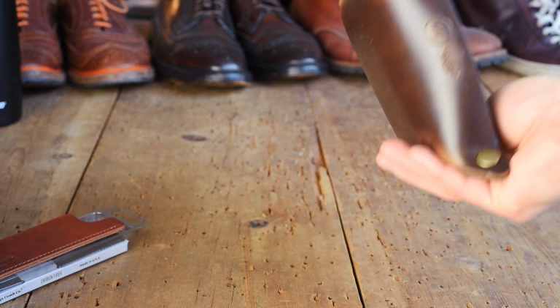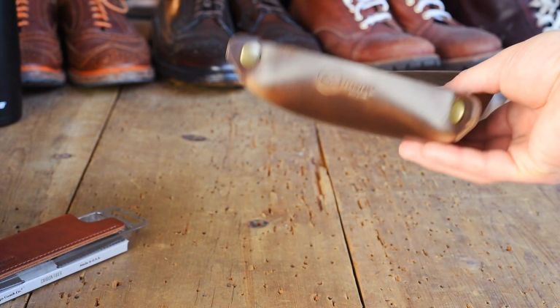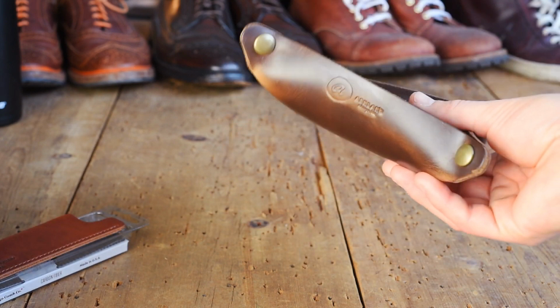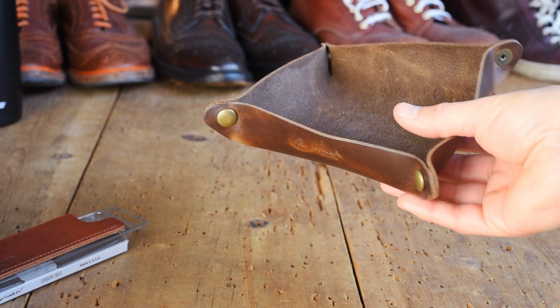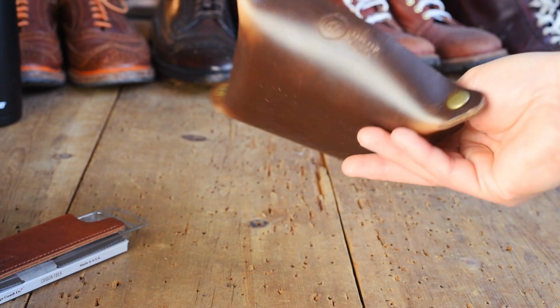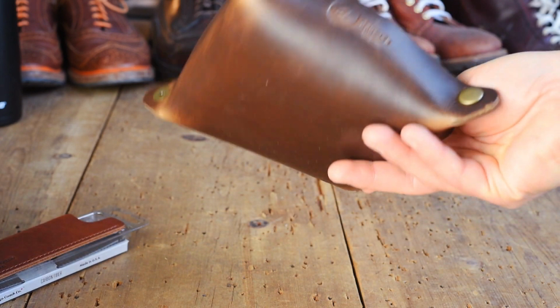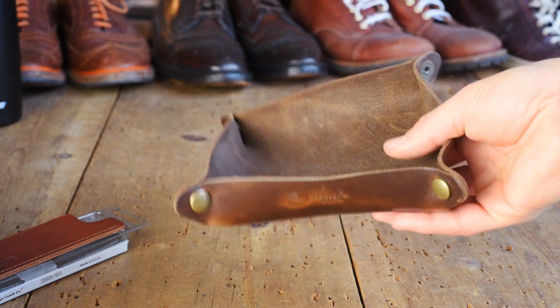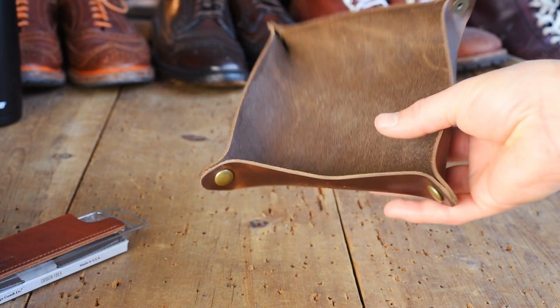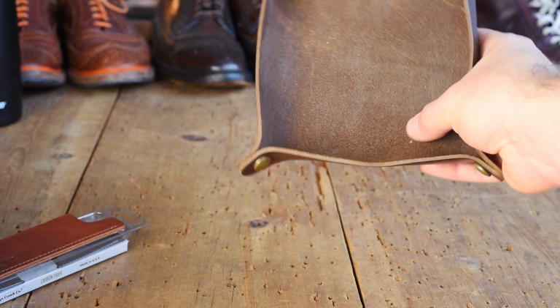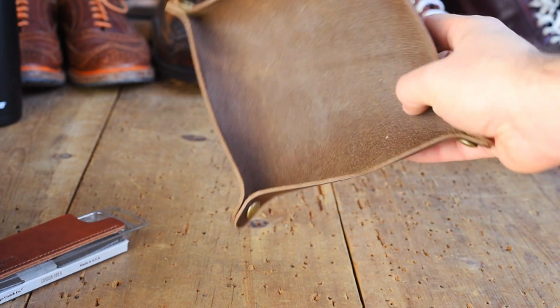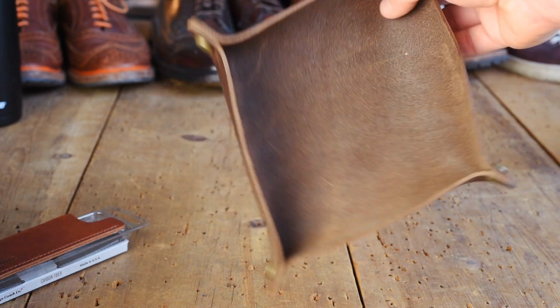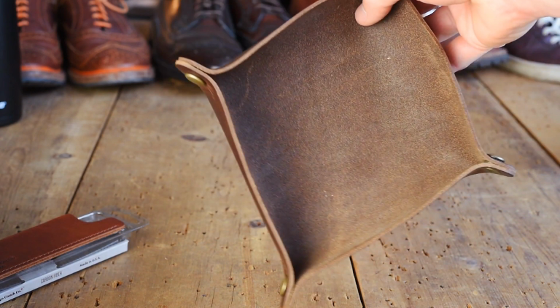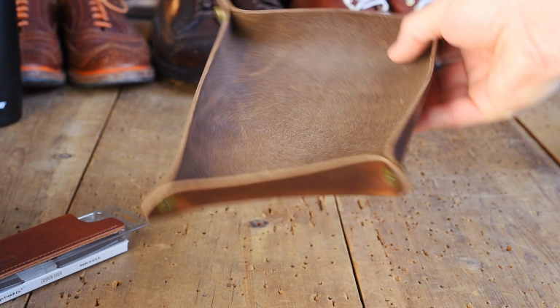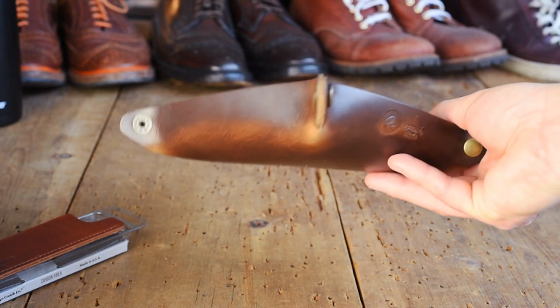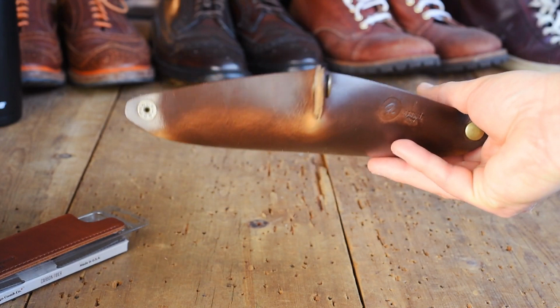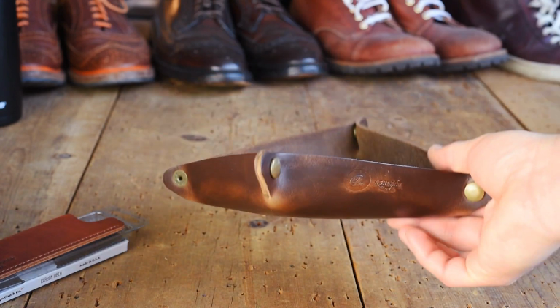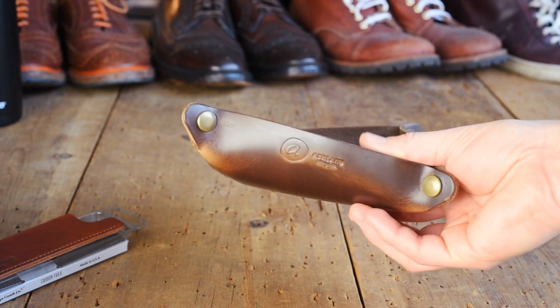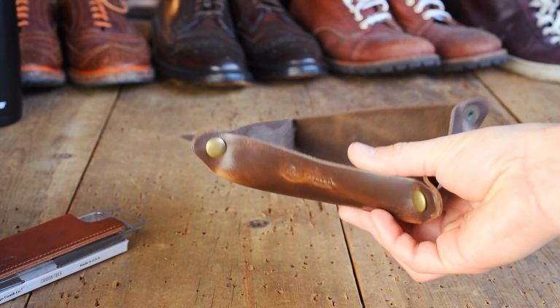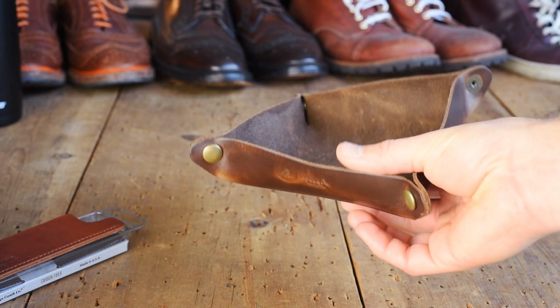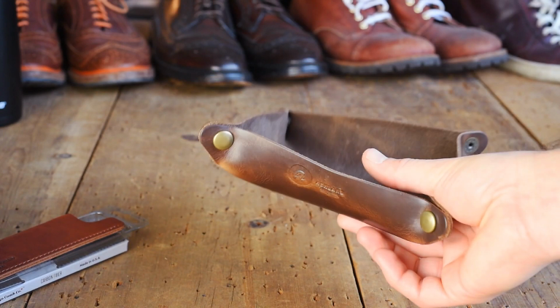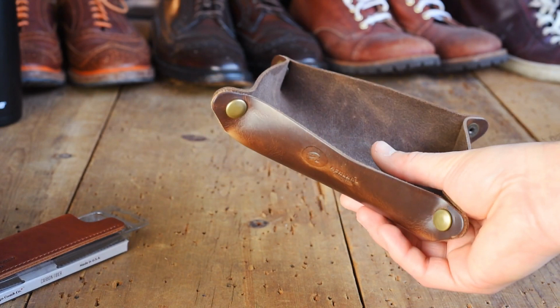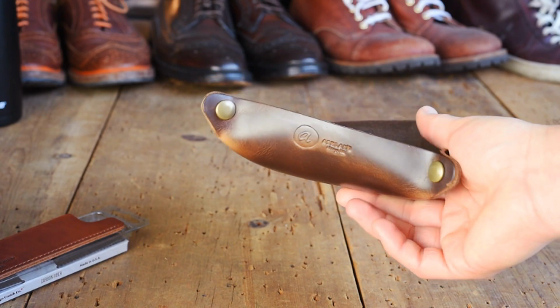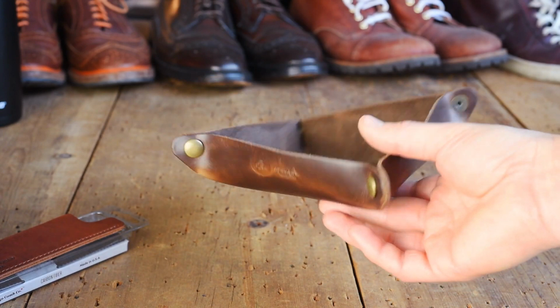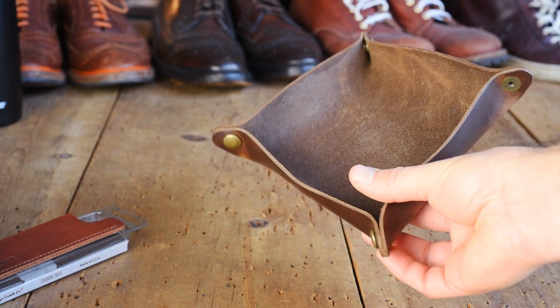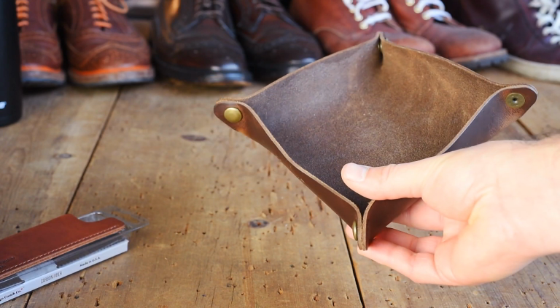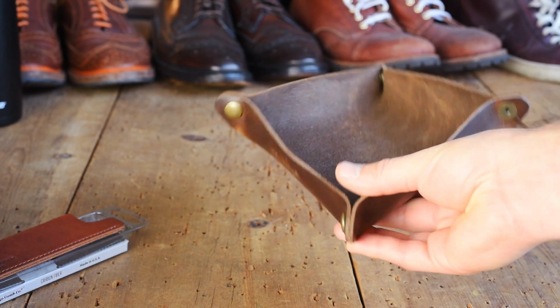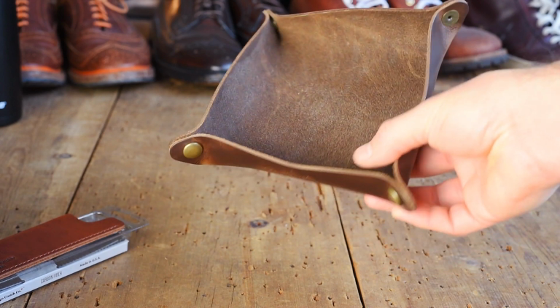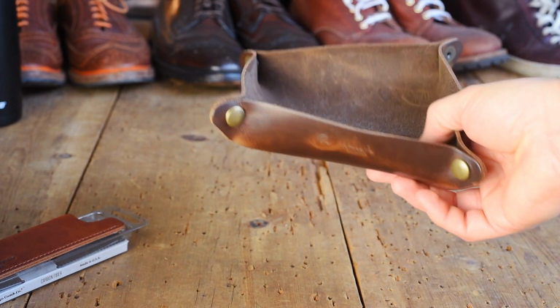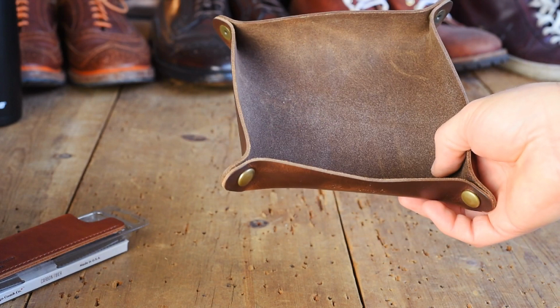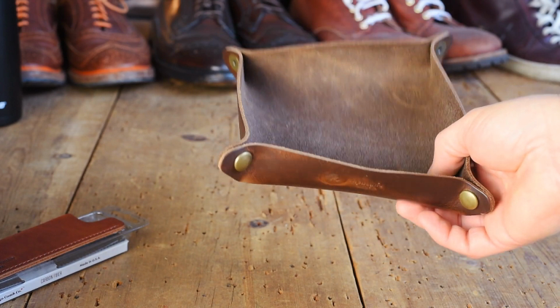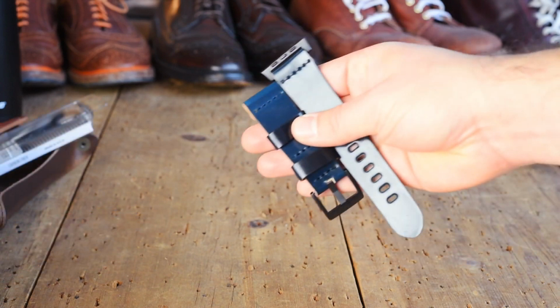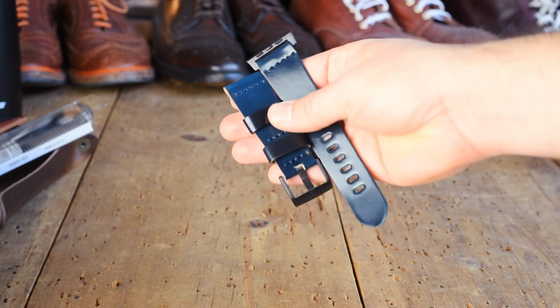And they're also getting this natural chrome excel valet tray. These are really great — I actually use the color 8 version at home every day, I have a couple of them, and I would lose all my stuff if I didn't have one.